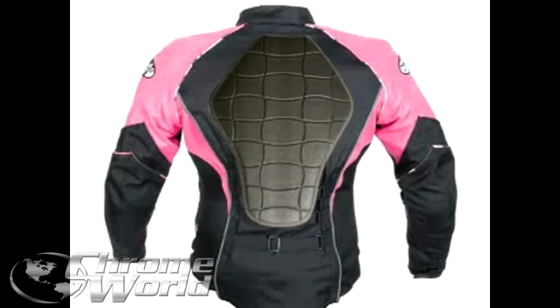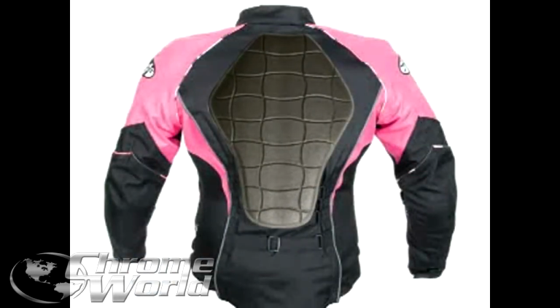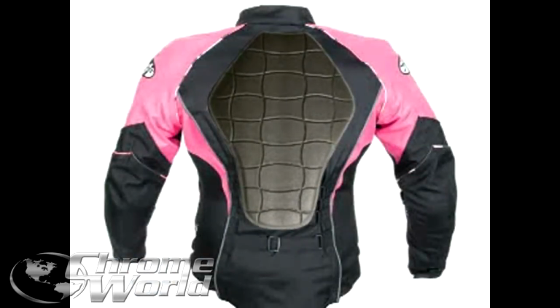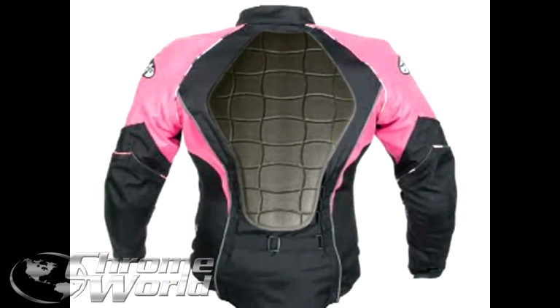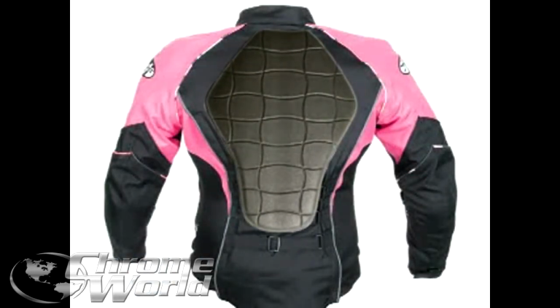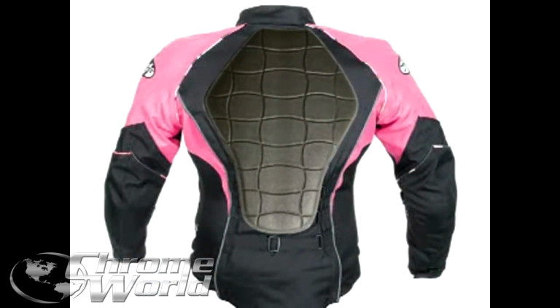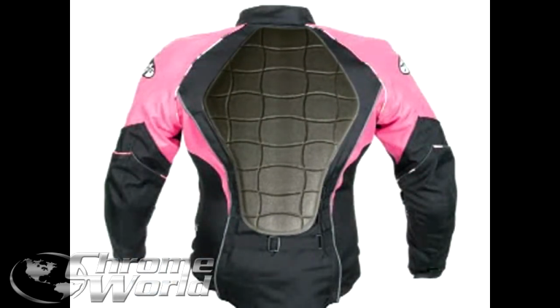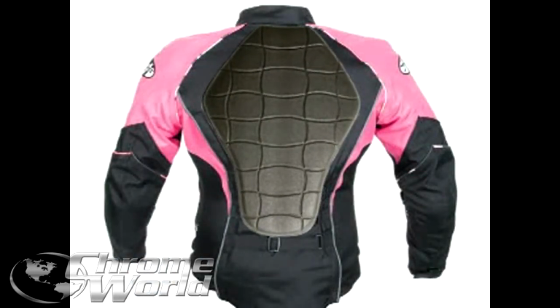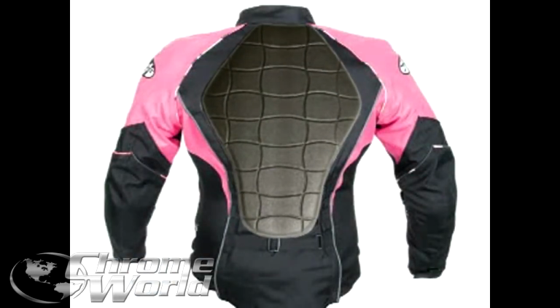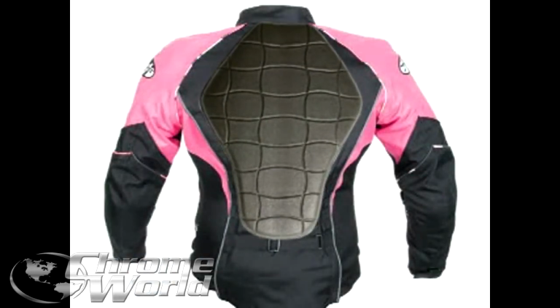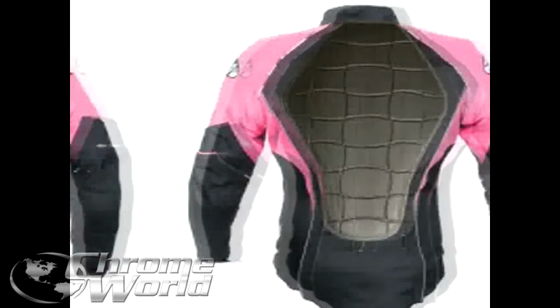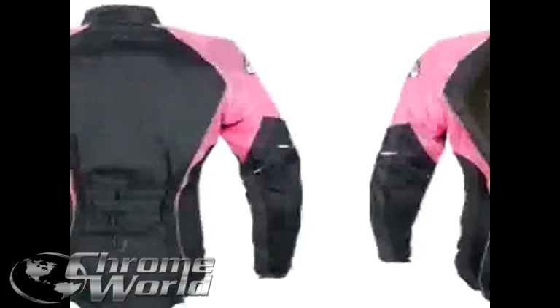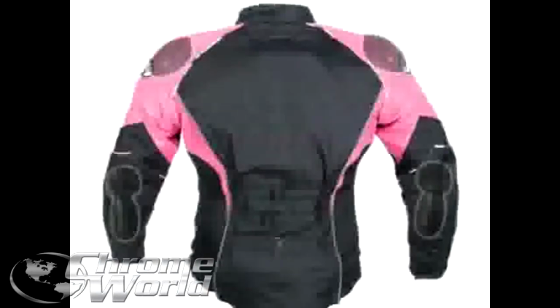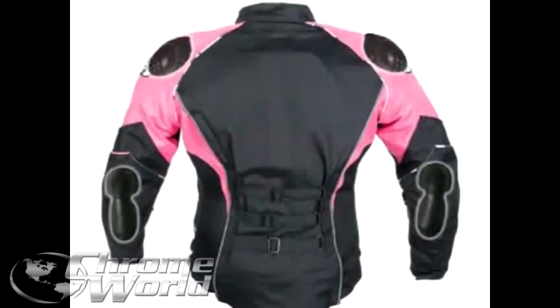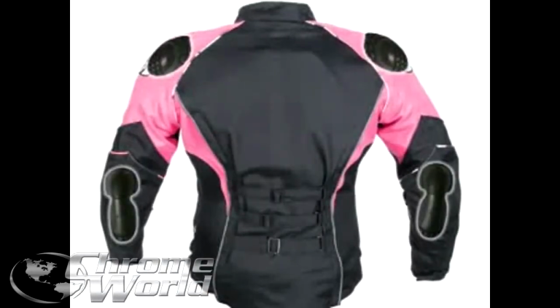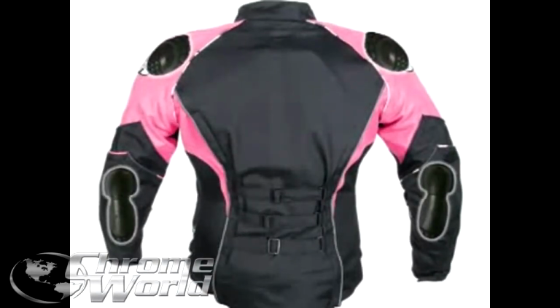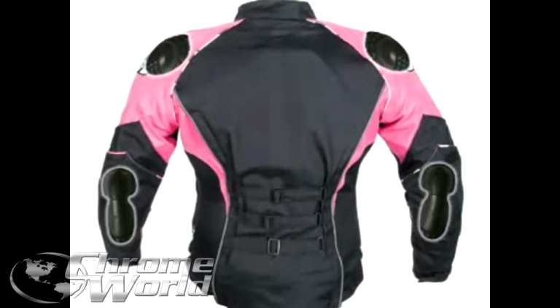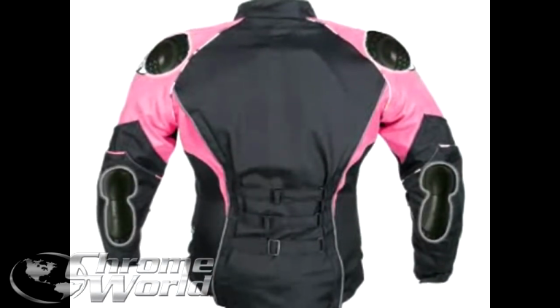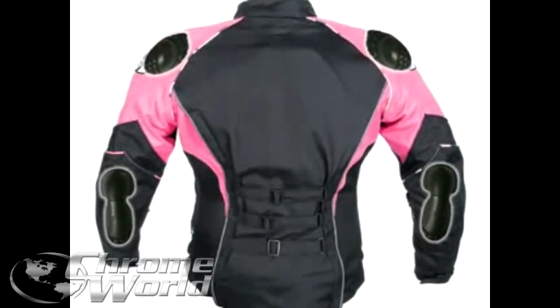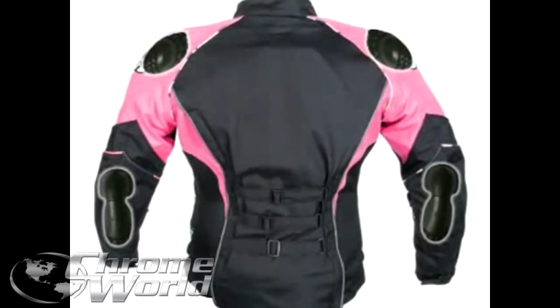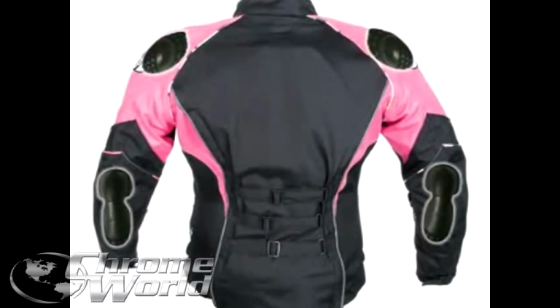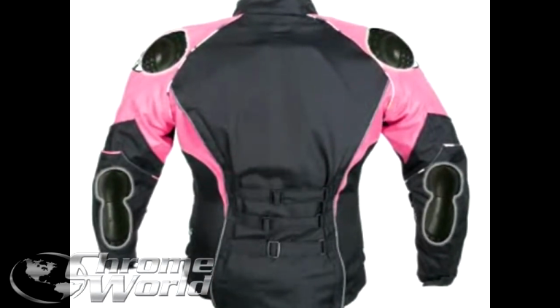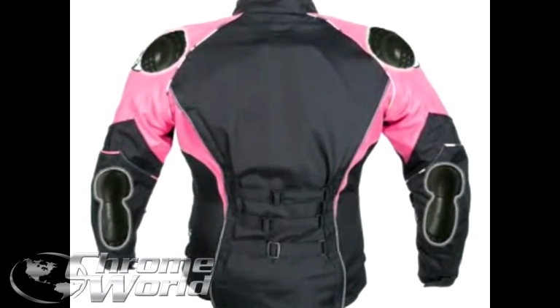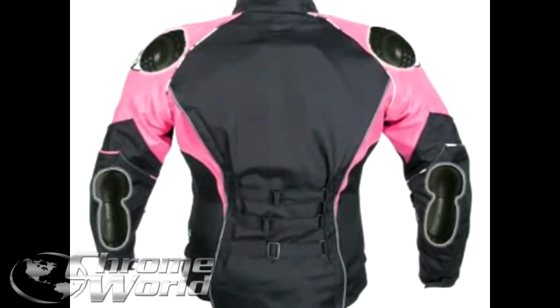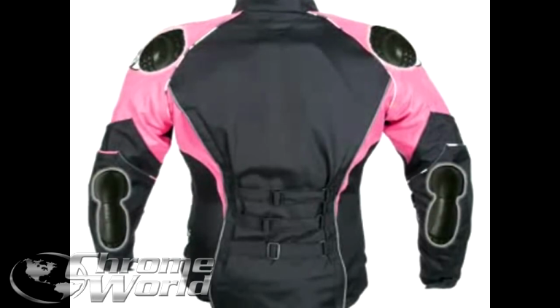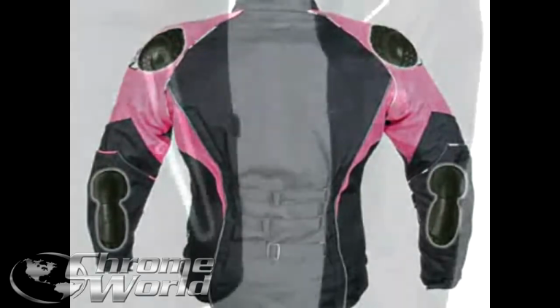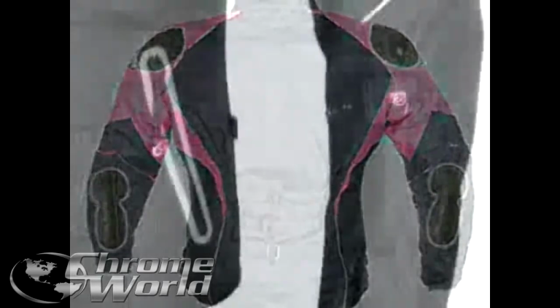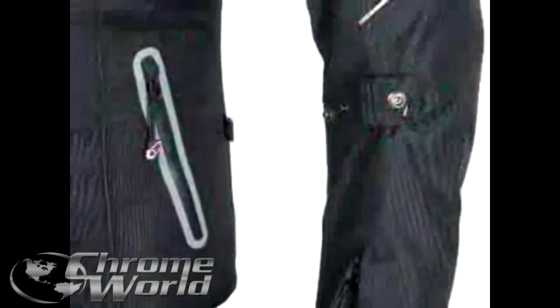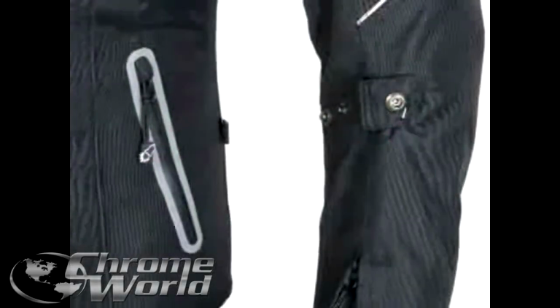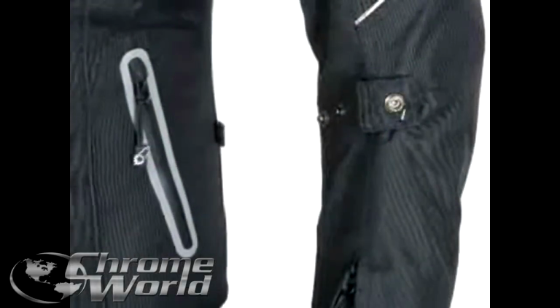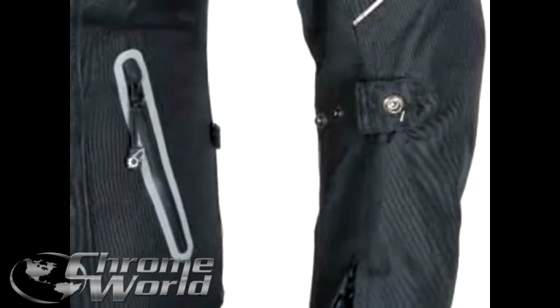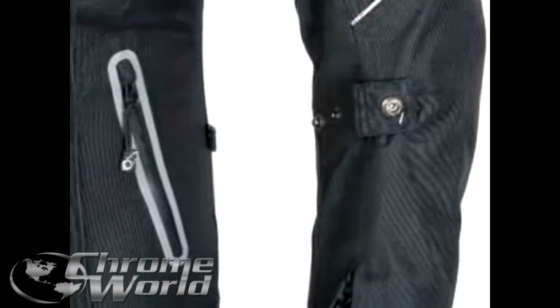For your protection, this jacket features a large dual-density spine pad which covers a wide area of the back, as well as CE-rated elbow pads and CE-rated shoulder pads. To ensure a proper fit, the Luna 2.0 features elastic sleeve adjusters.